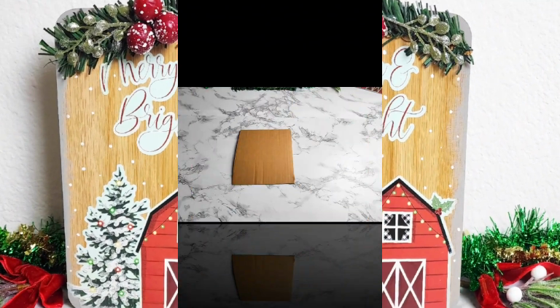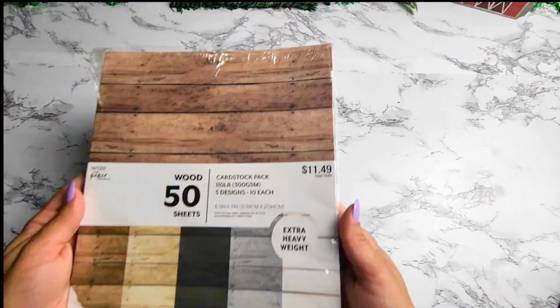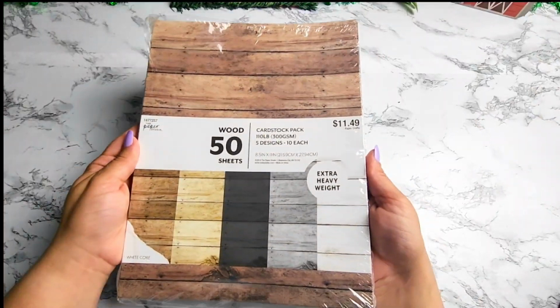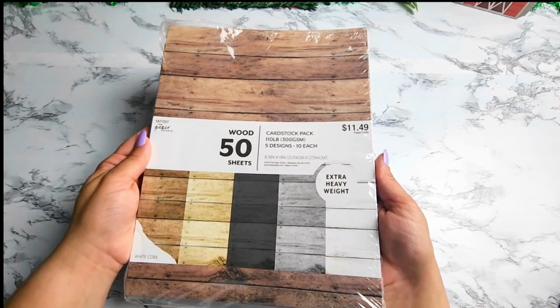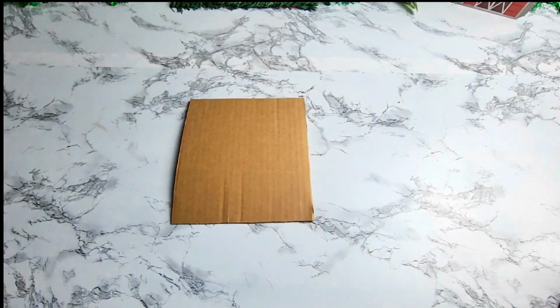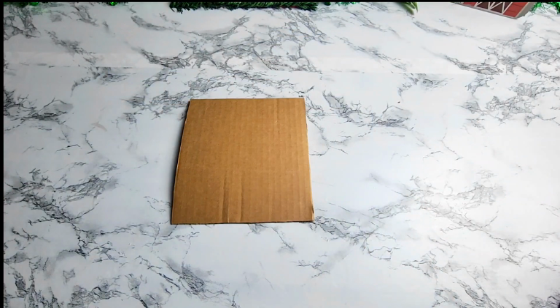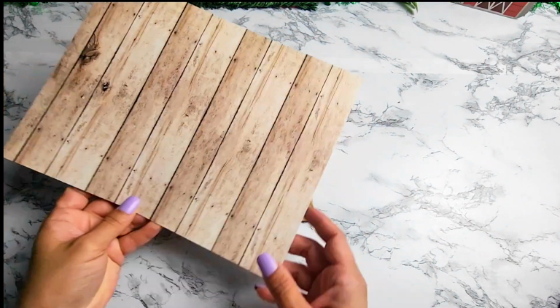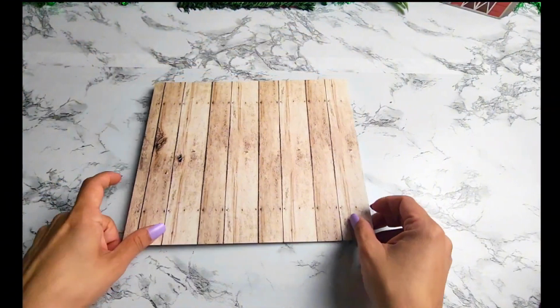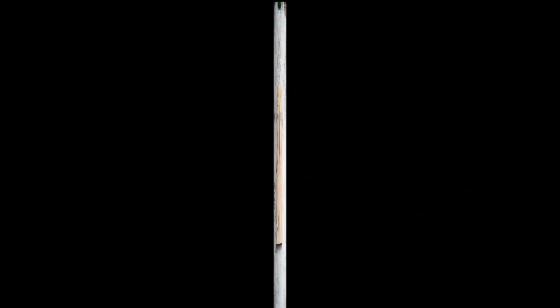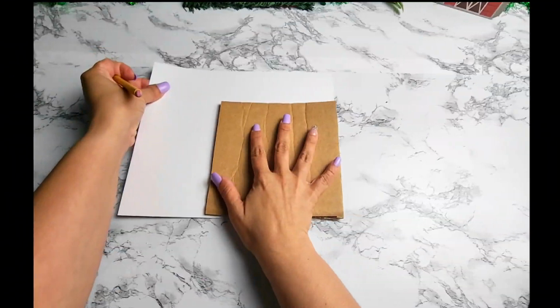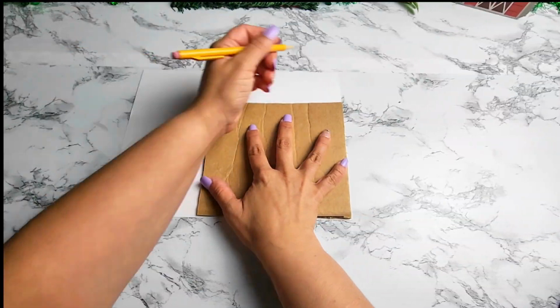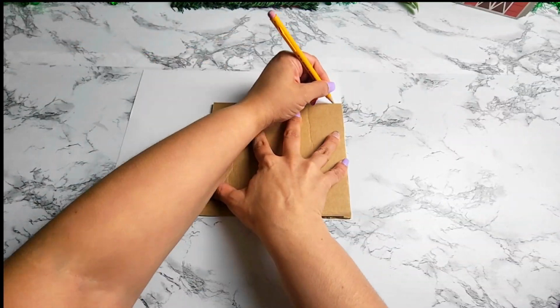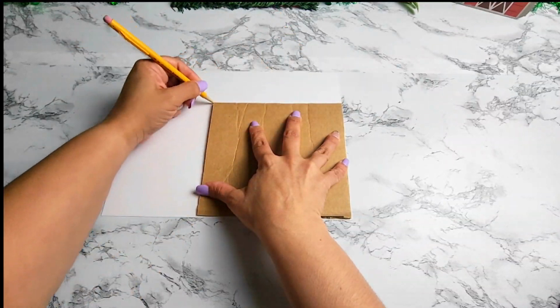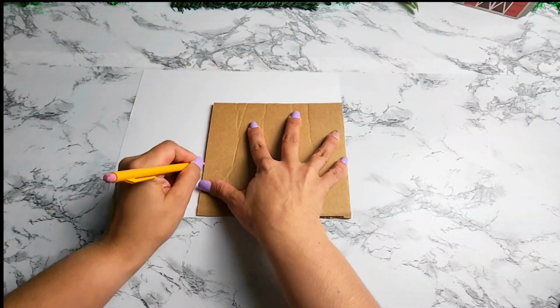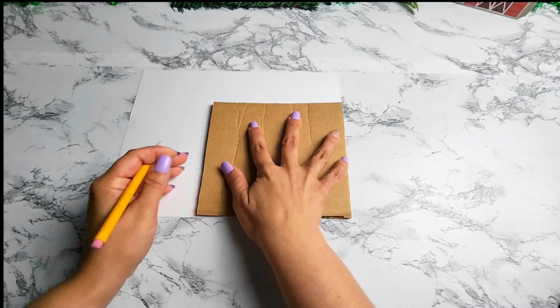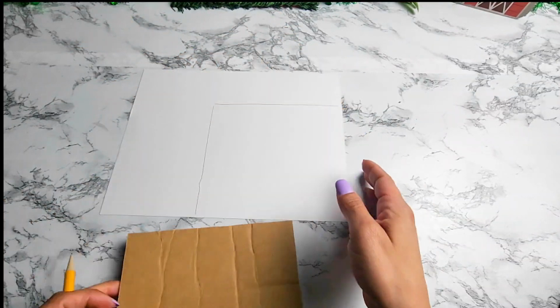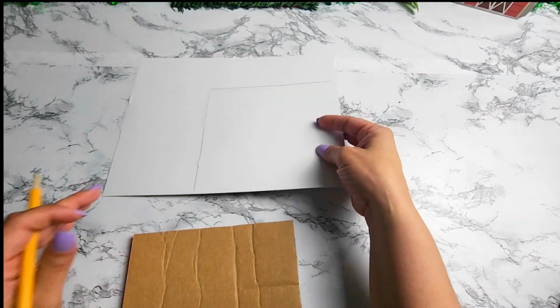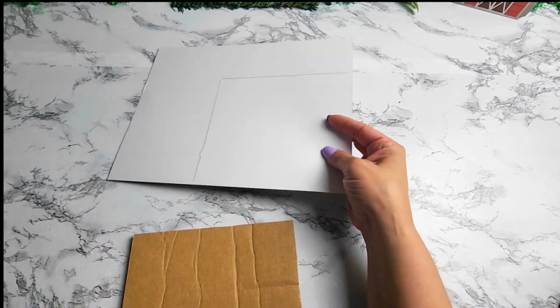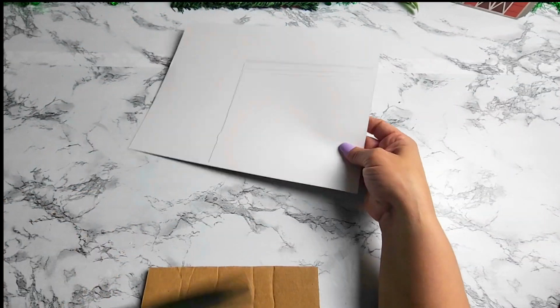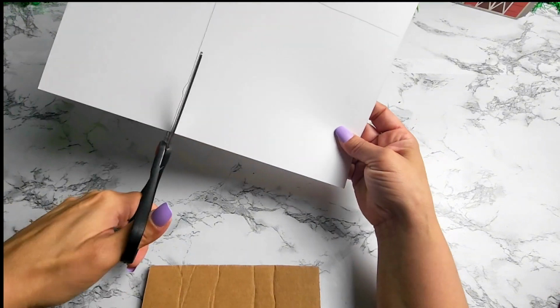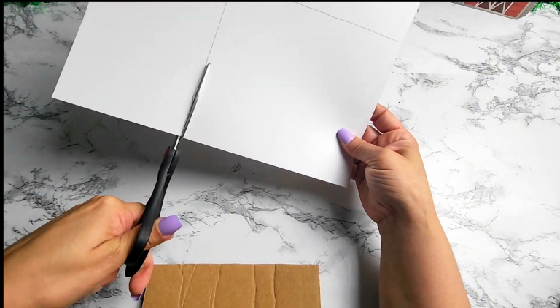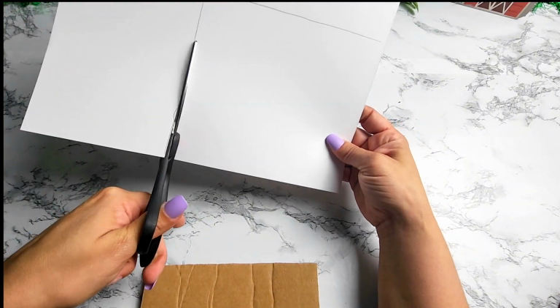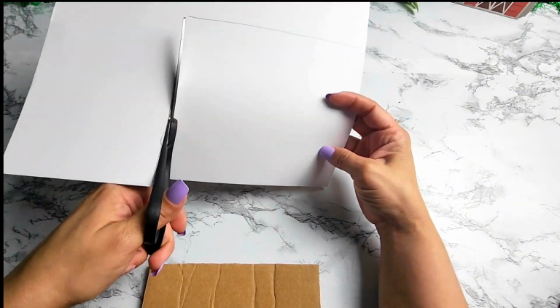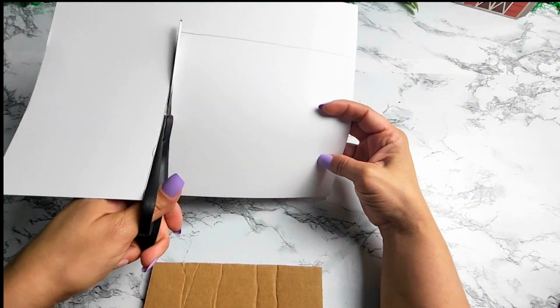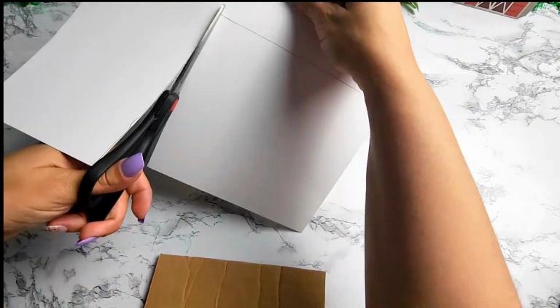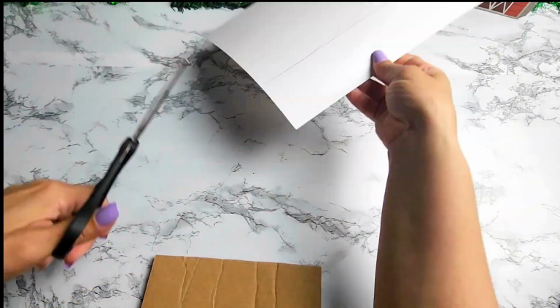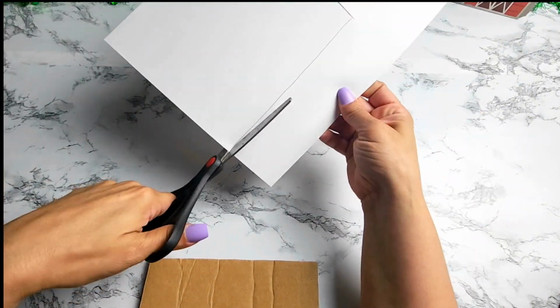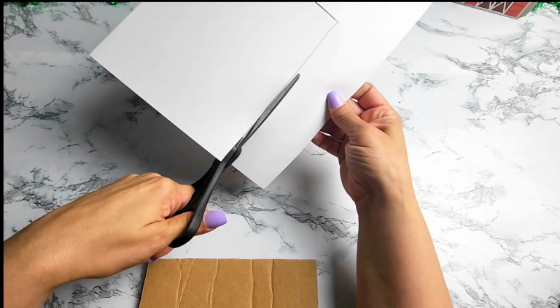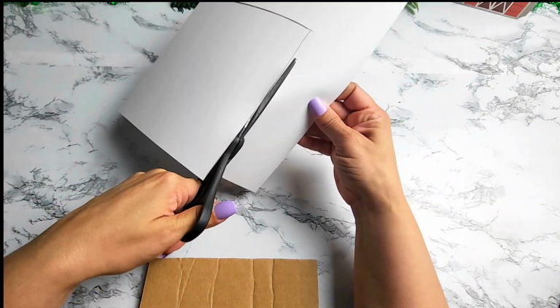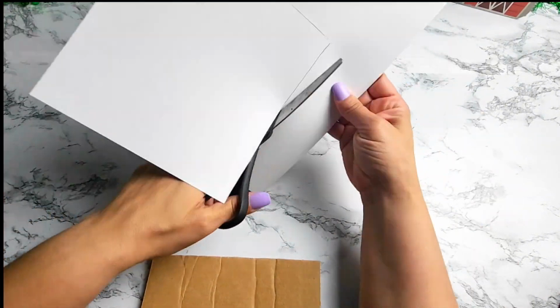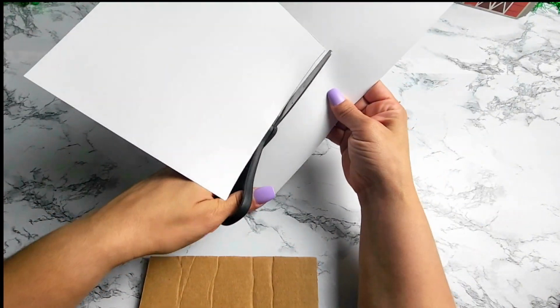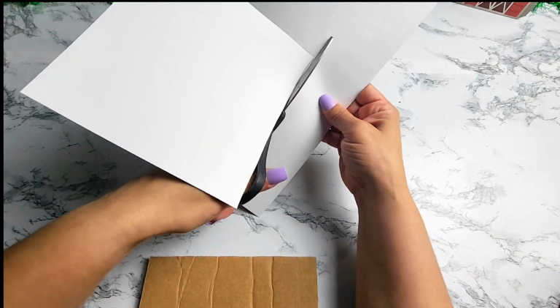Moving on to the next project, you're going to need a piece of cardboard. I'm going to be using this wood pattern cardstock paper that I got from Michael's, cutting it to size and gluing it in place.